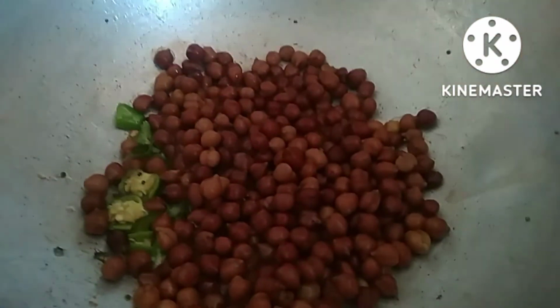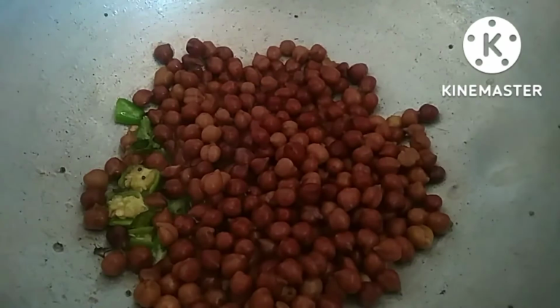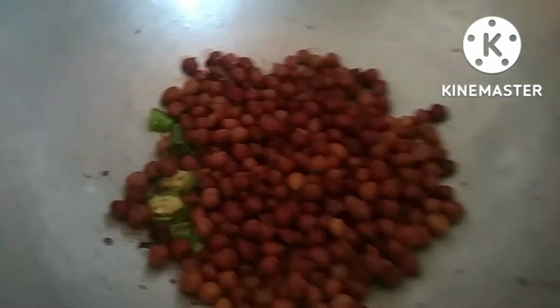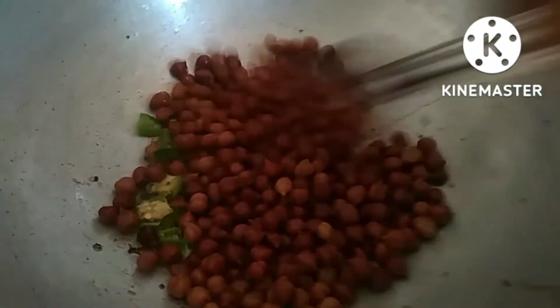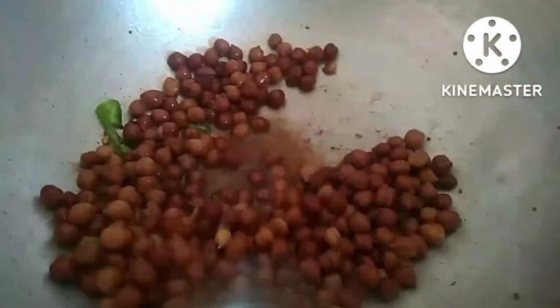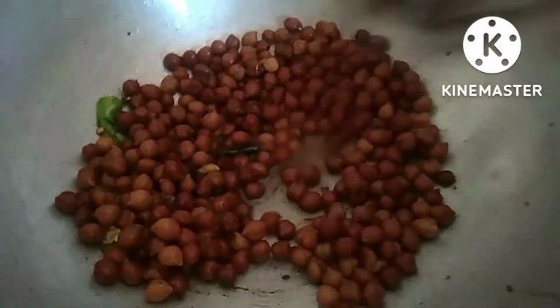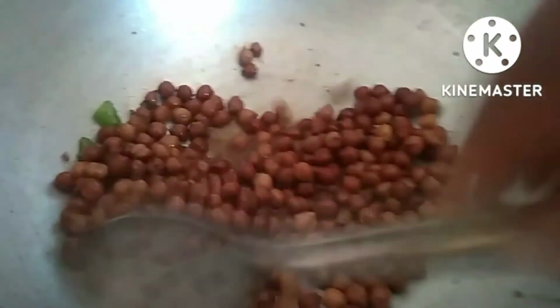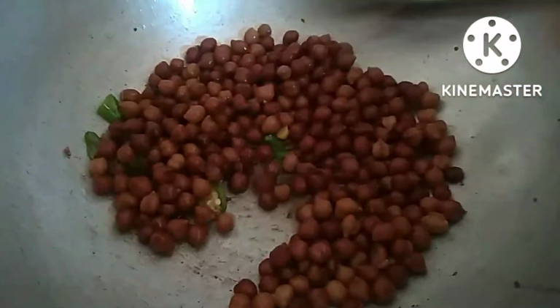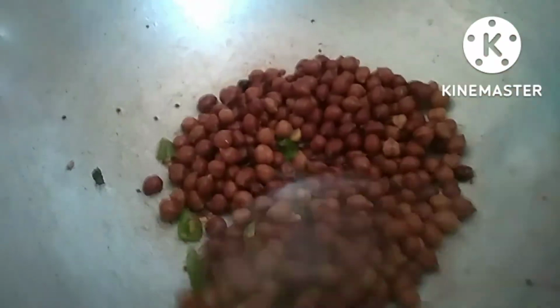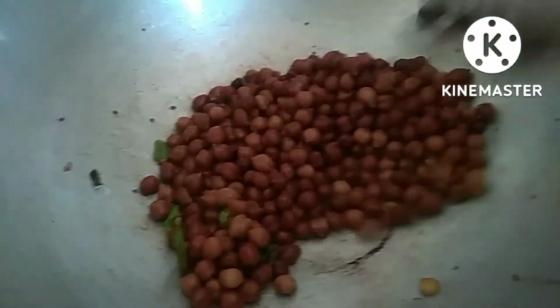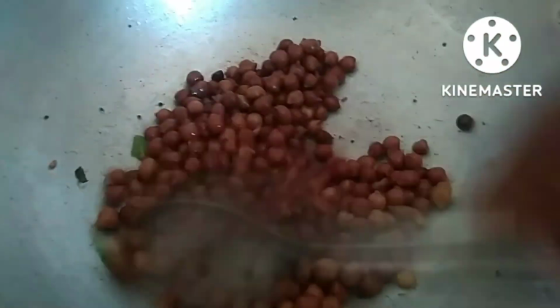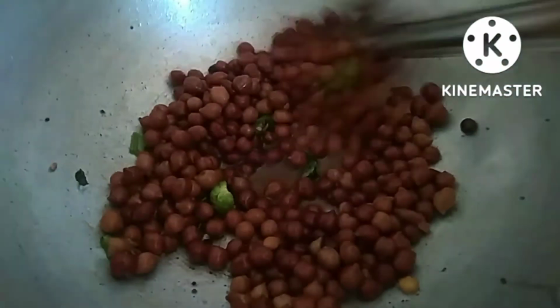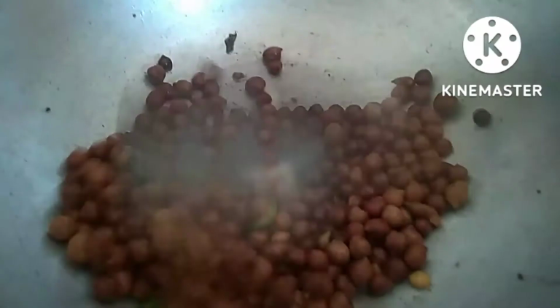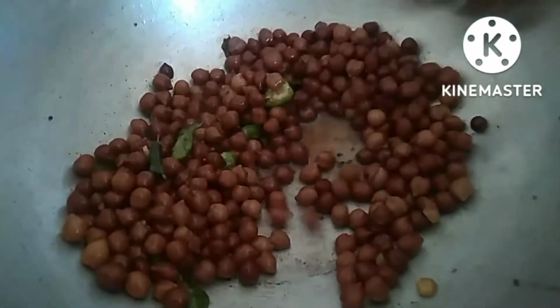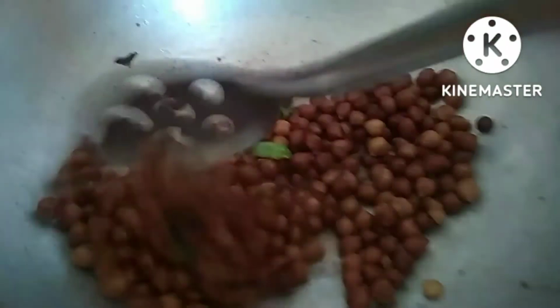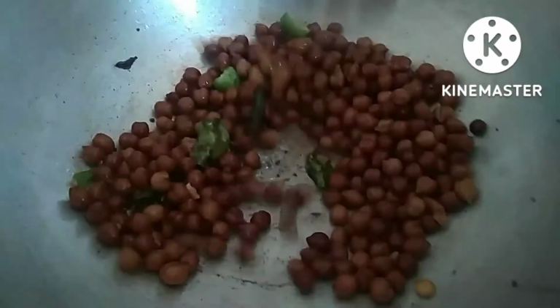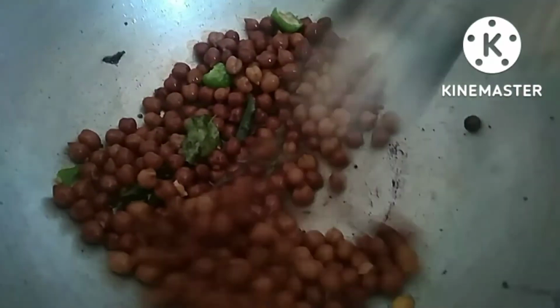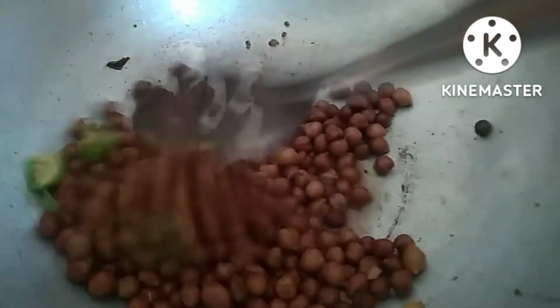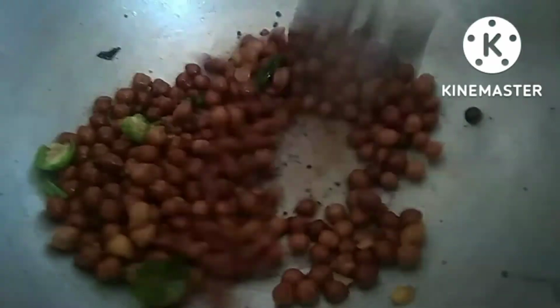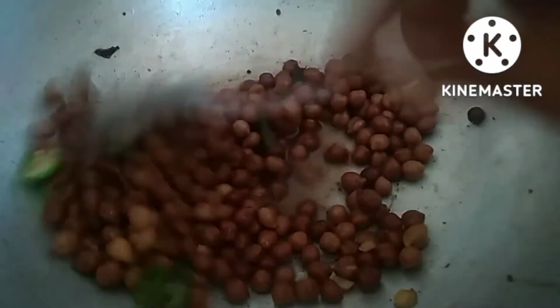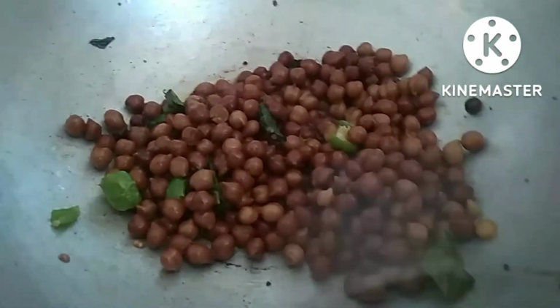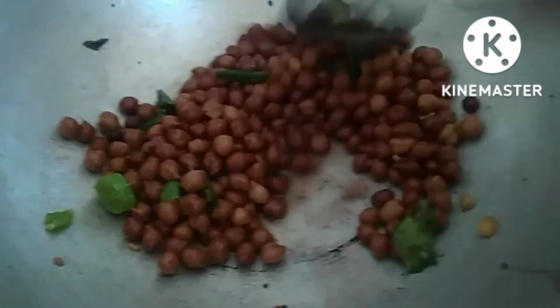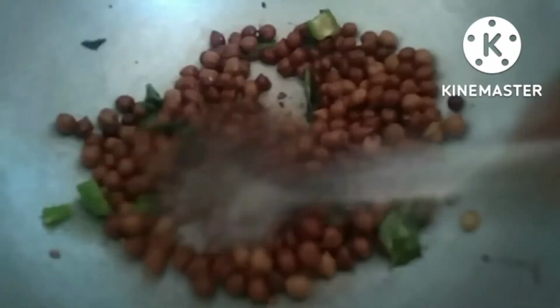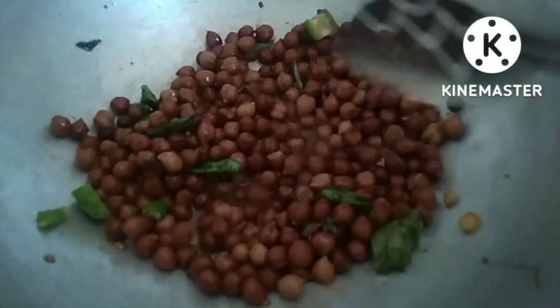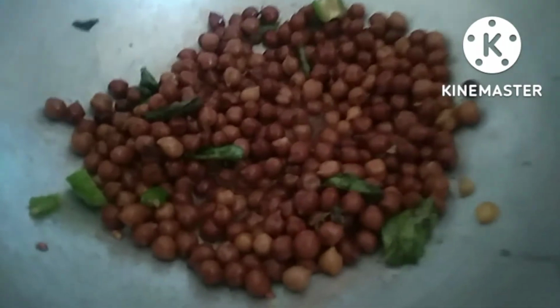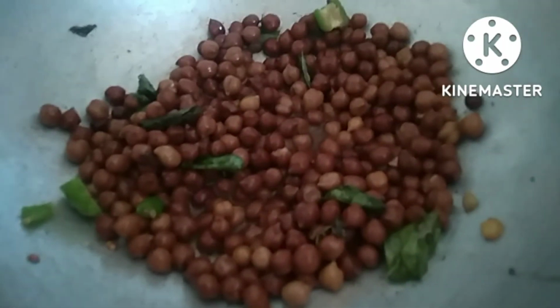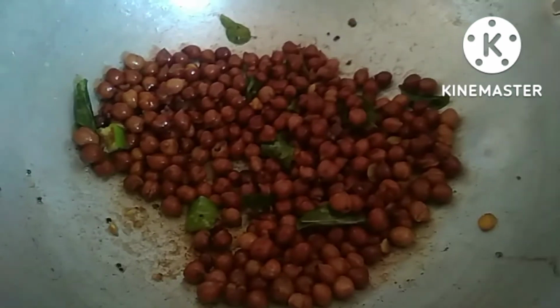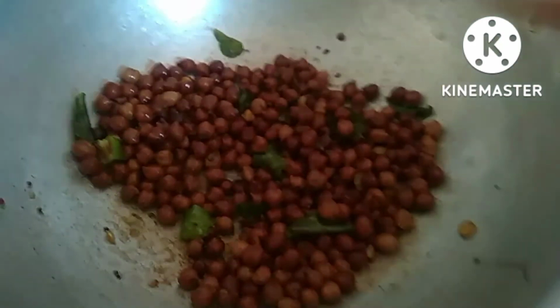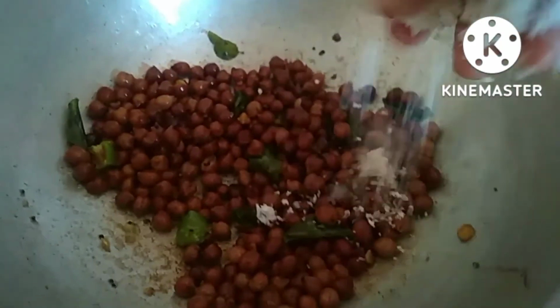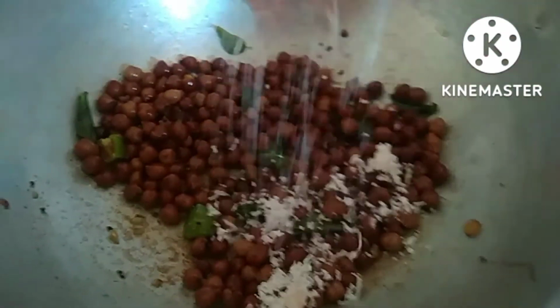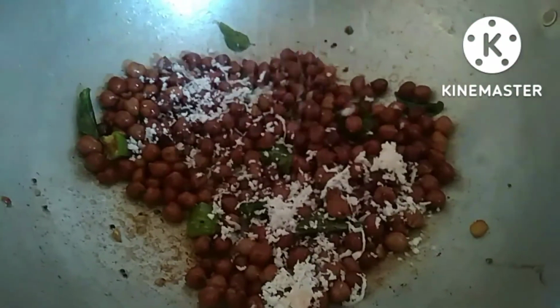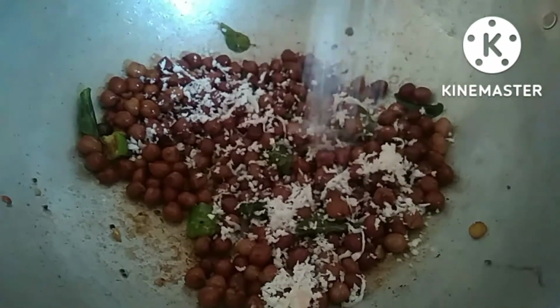Let's fry it. Add a bit of oil and let's fry it.